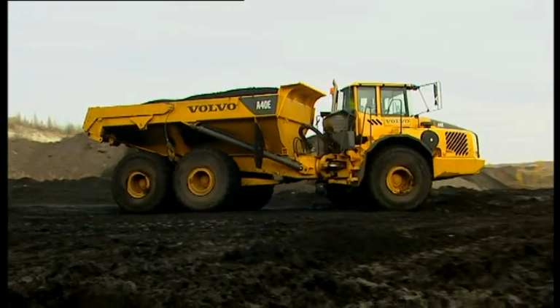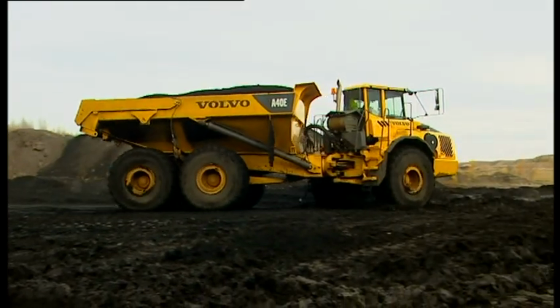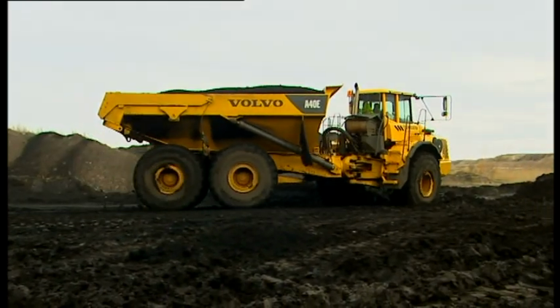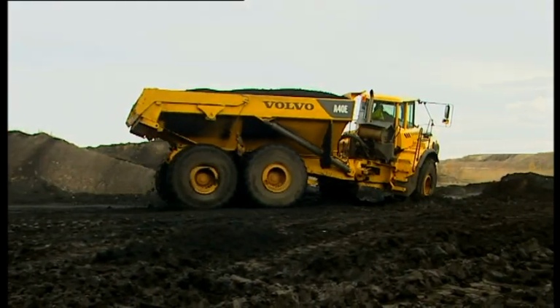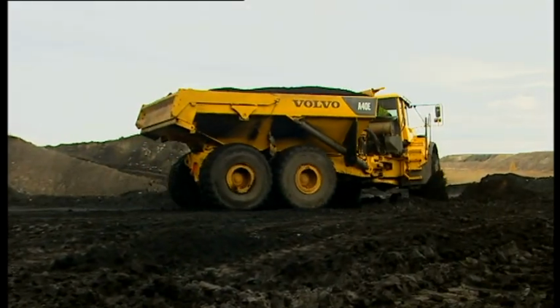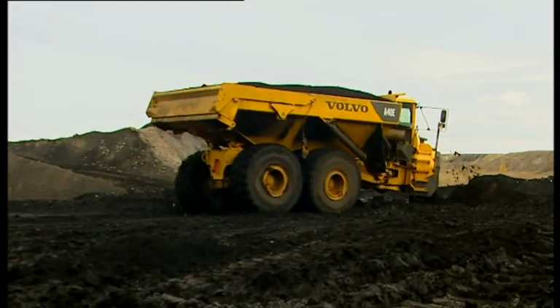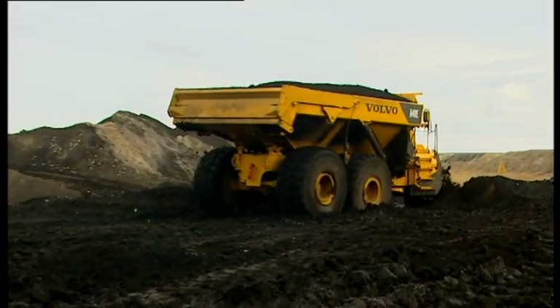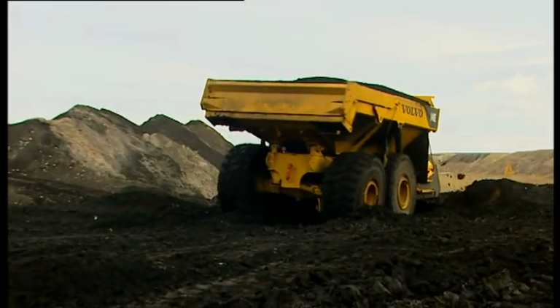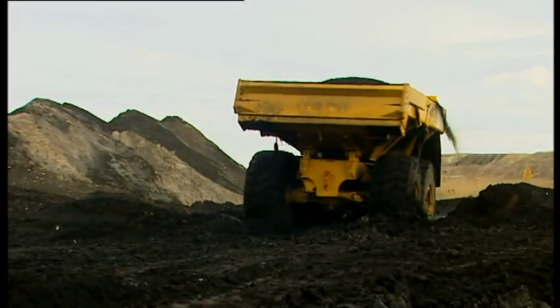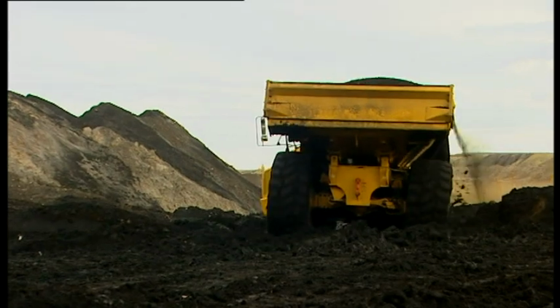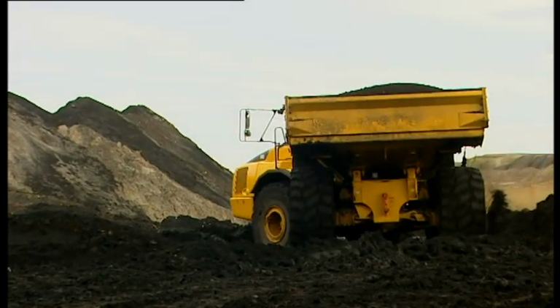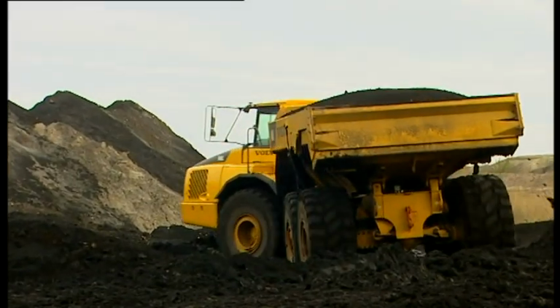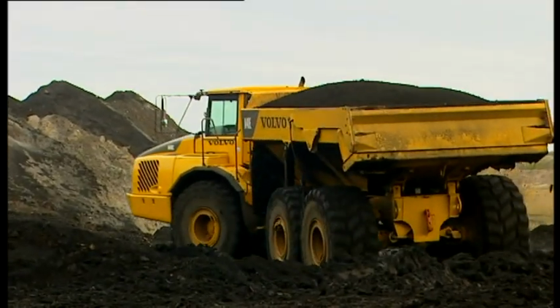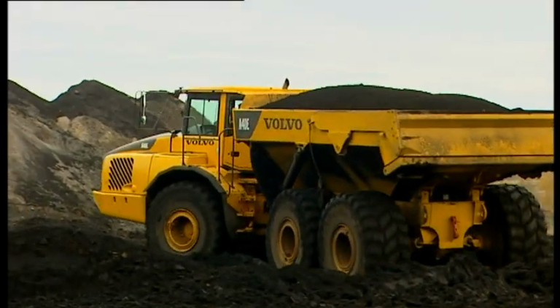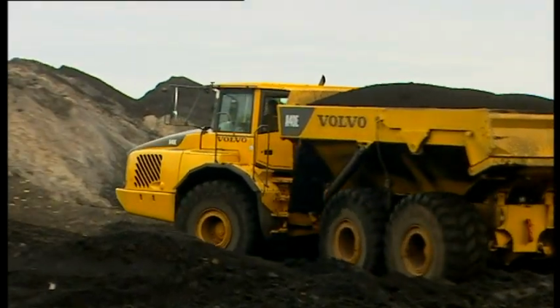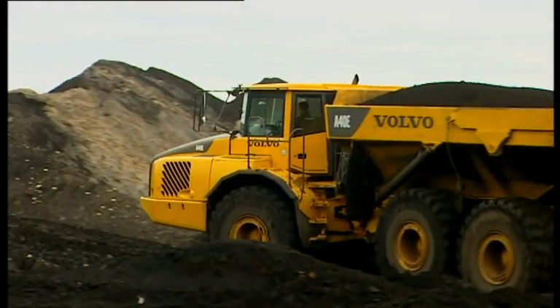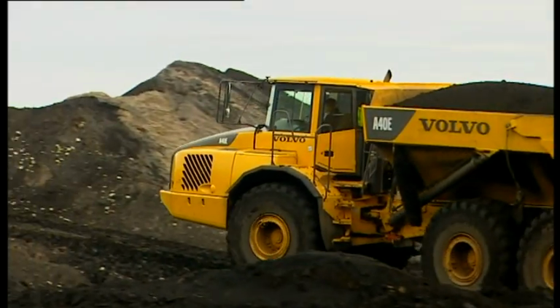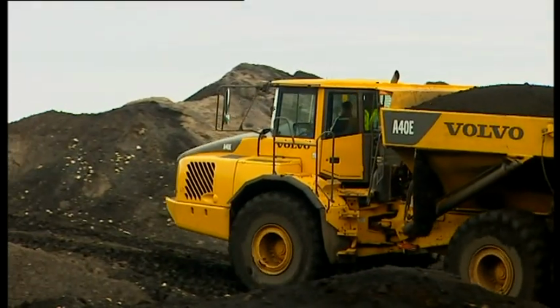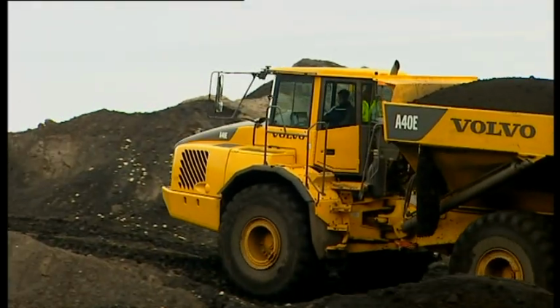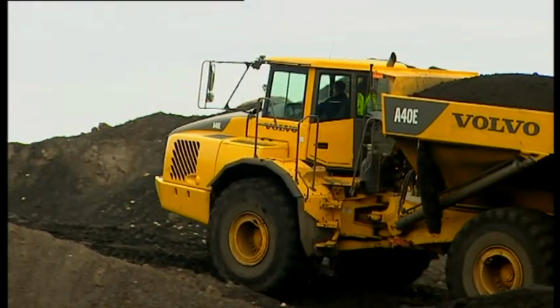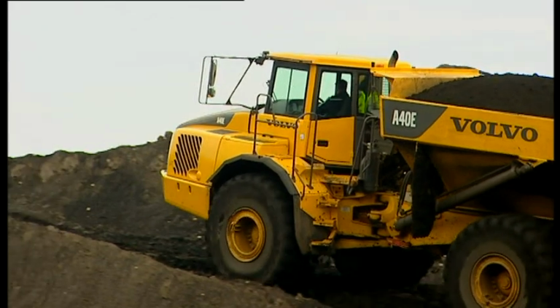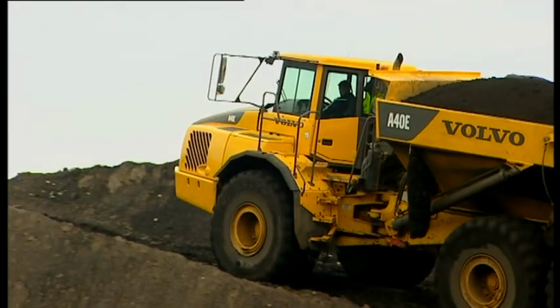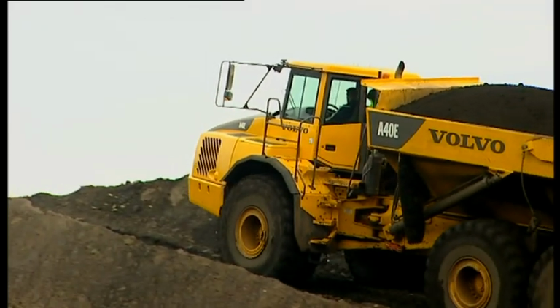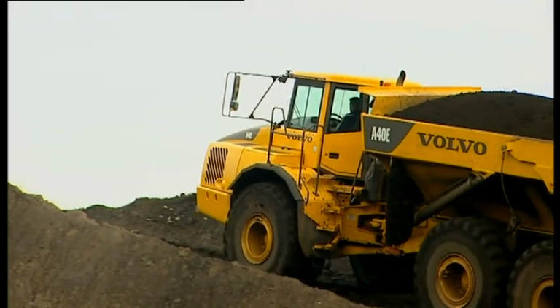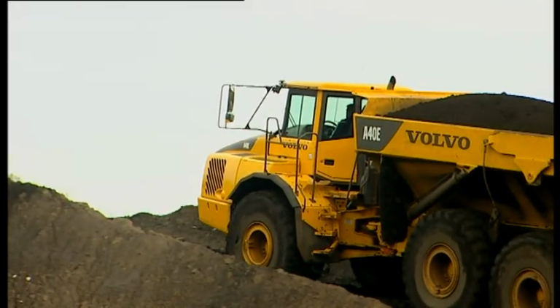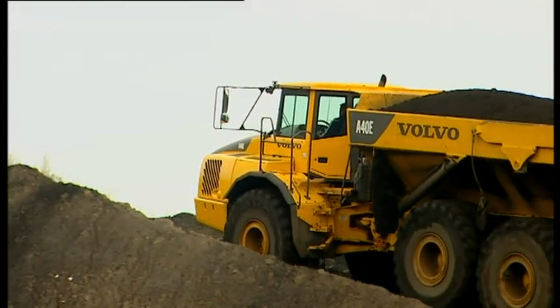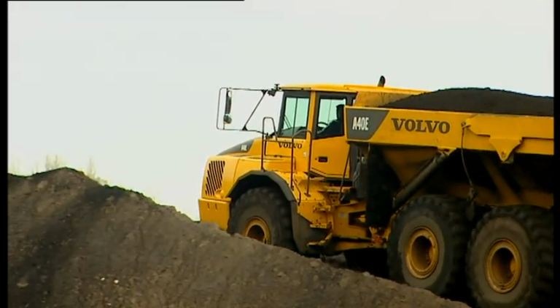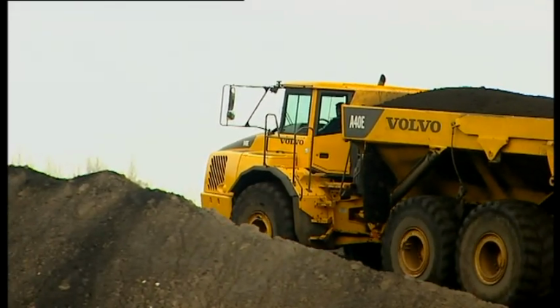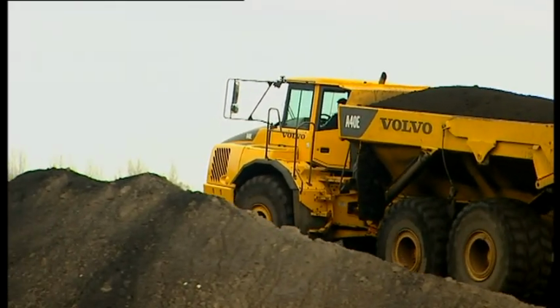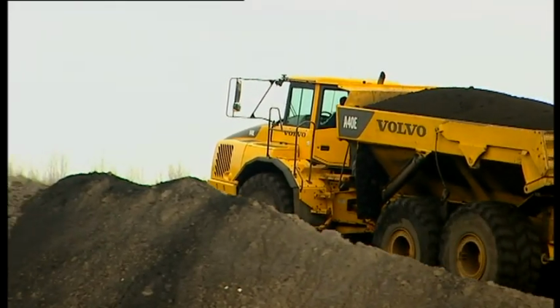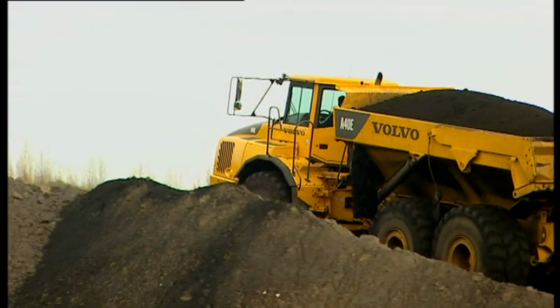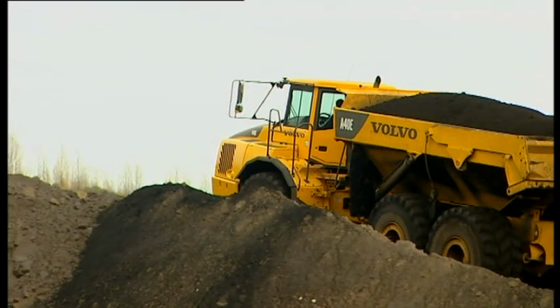Heavy-duty axle housings with fully floating axle half-shafts increase reliability. Heavy-duty hub reductions ensure long service life for other drivetrain components. Differential locks give superior off-road mobility.